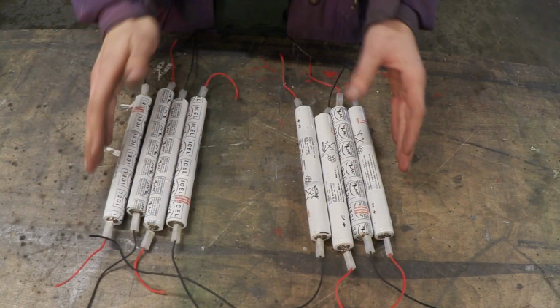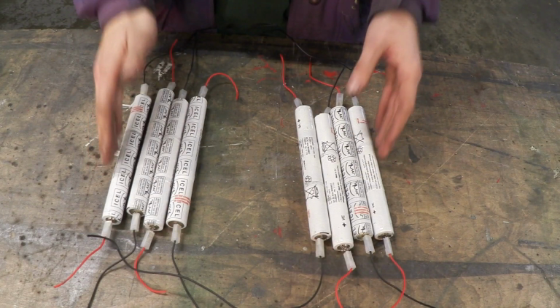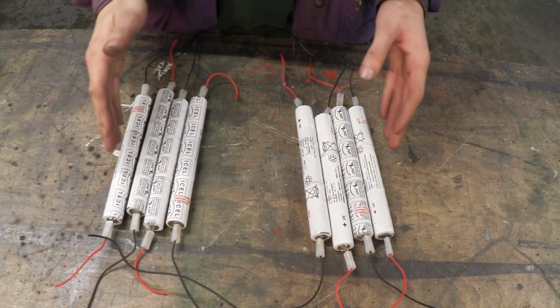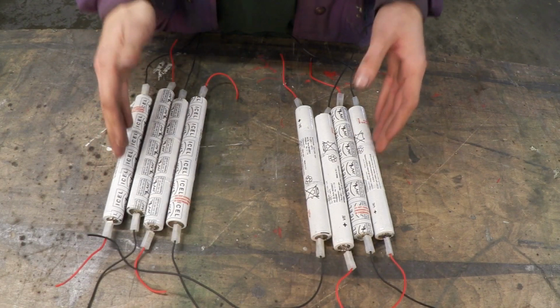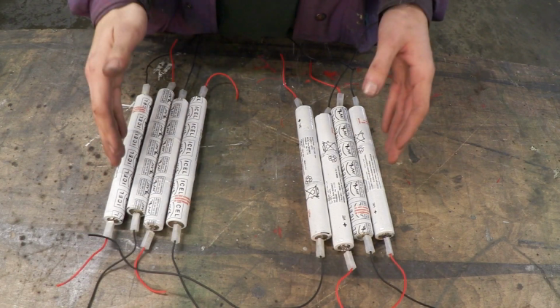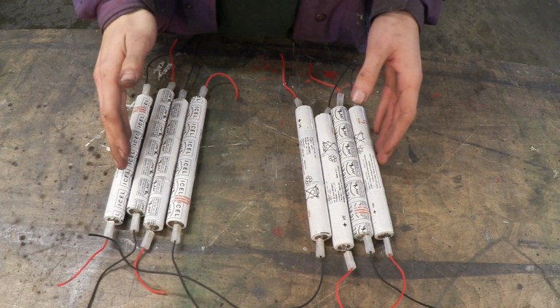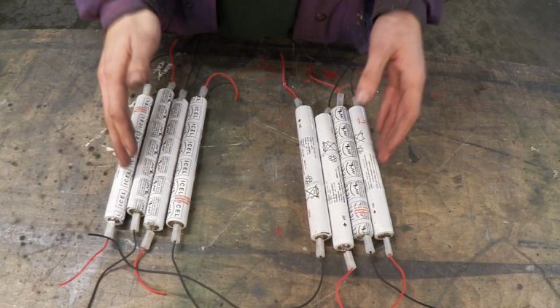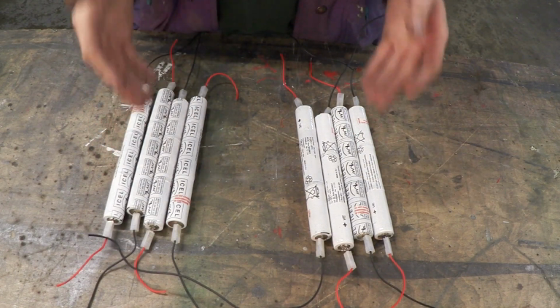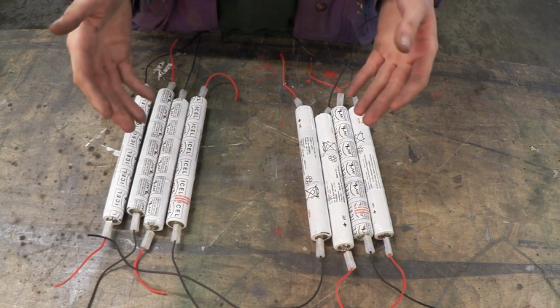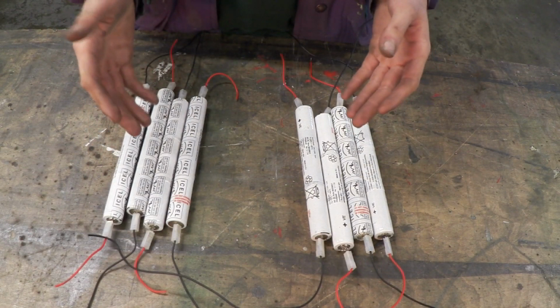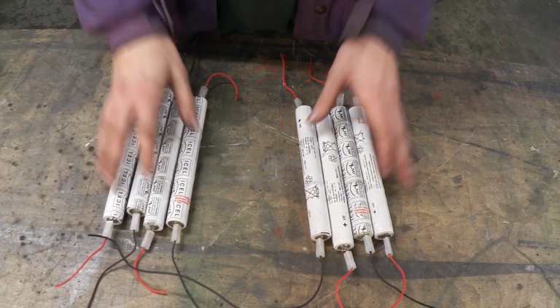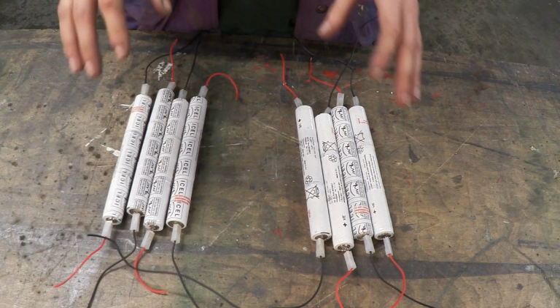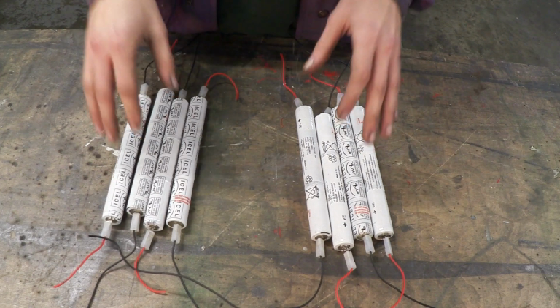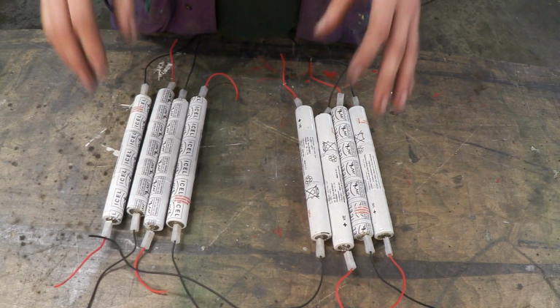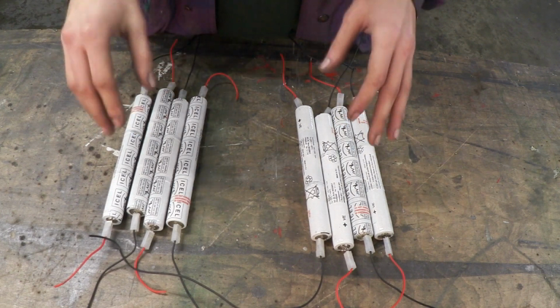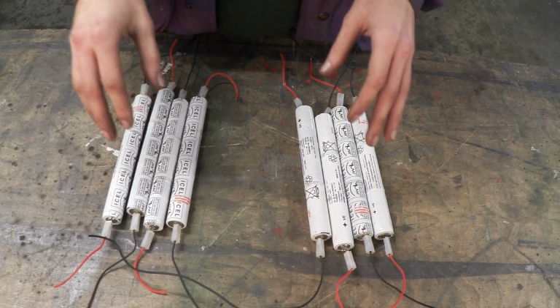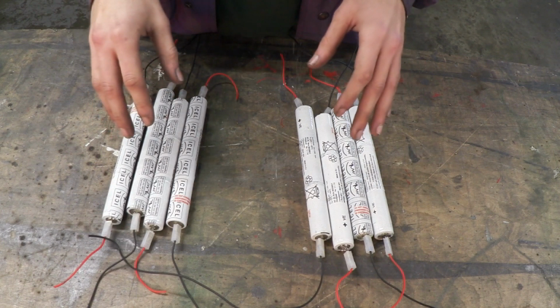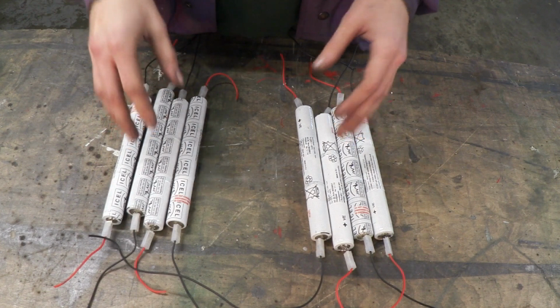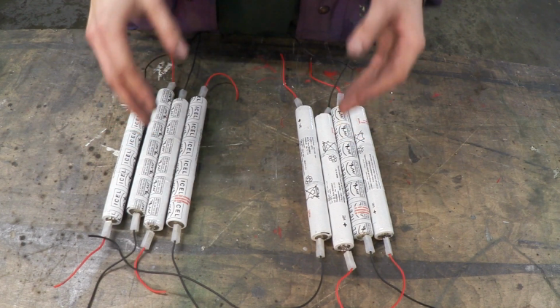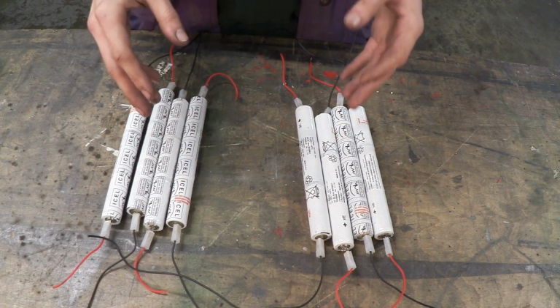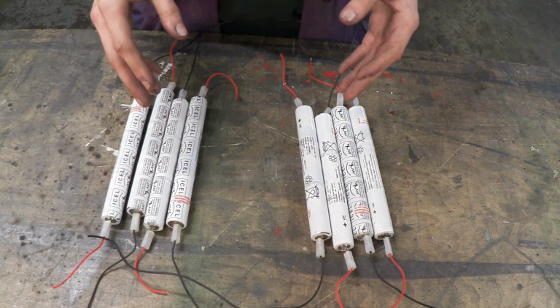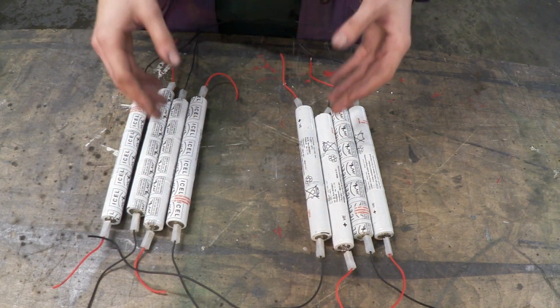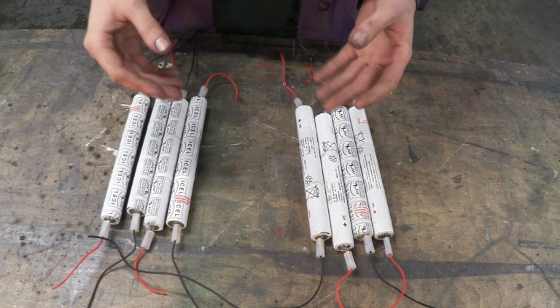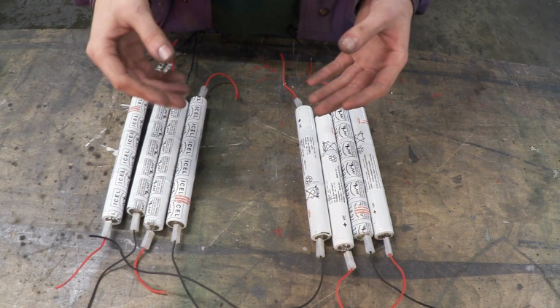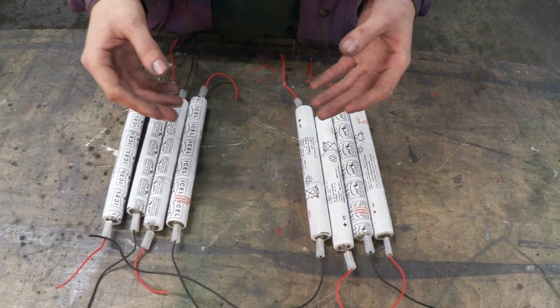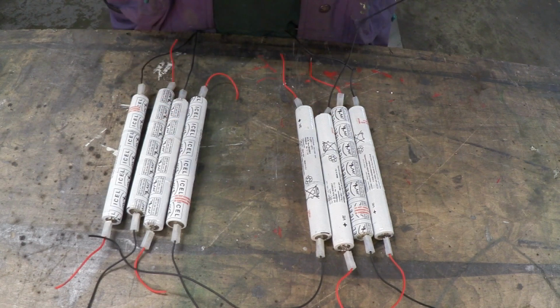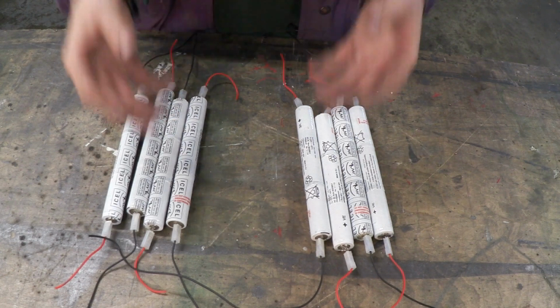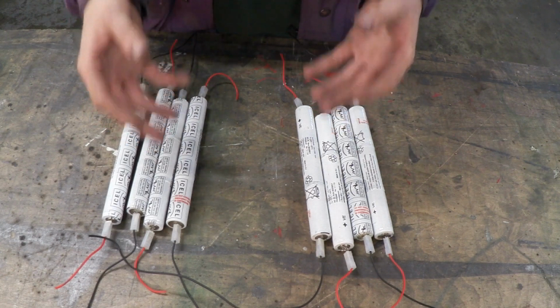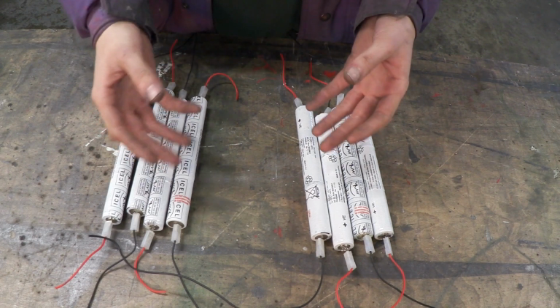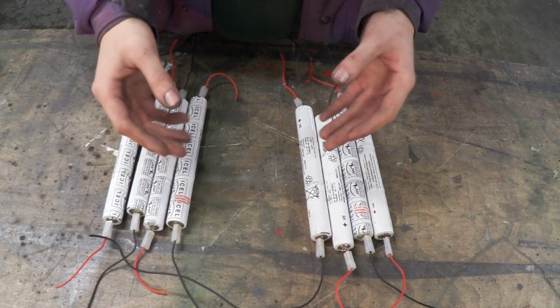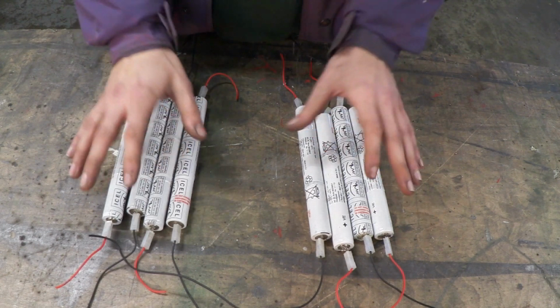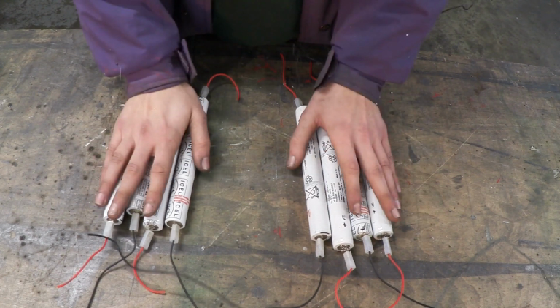These cells are actually scavenged from an old lighting system, which I think is really cool. They are nickel metal hydride batteries, which means they are rechargeable — perfect for the application I want to use them for.